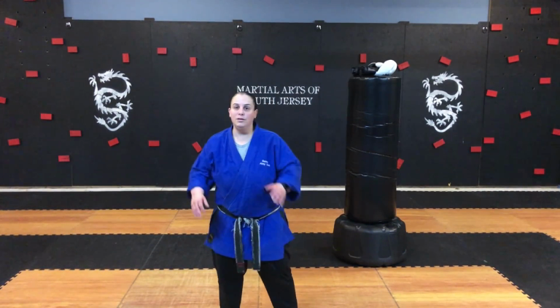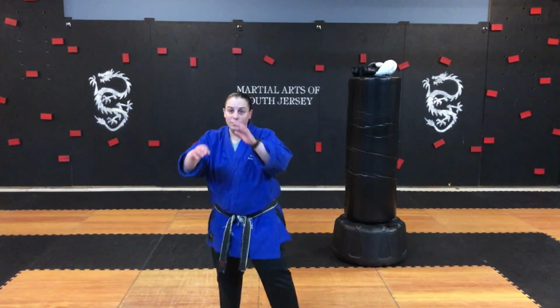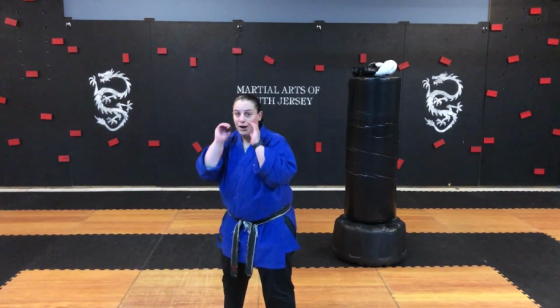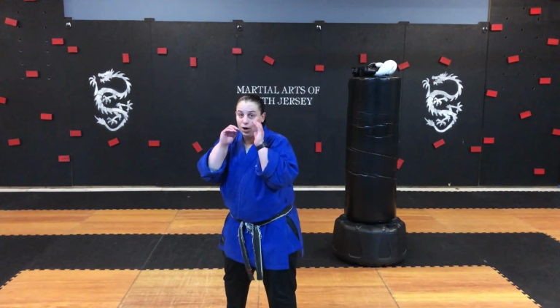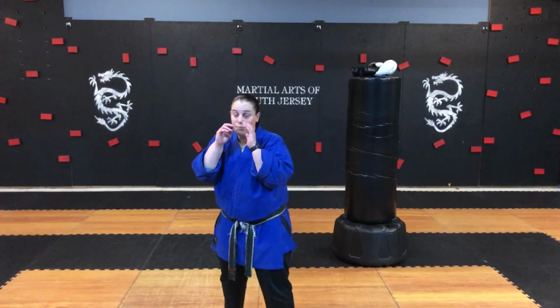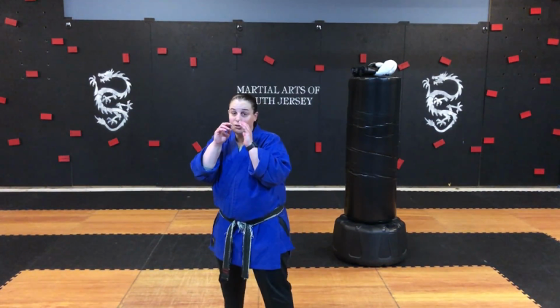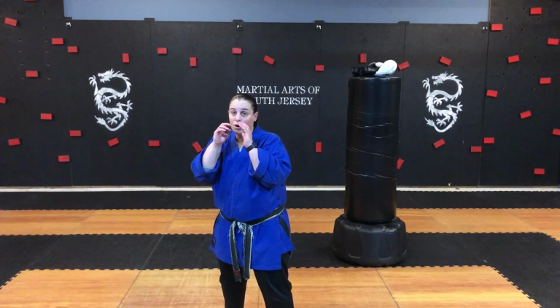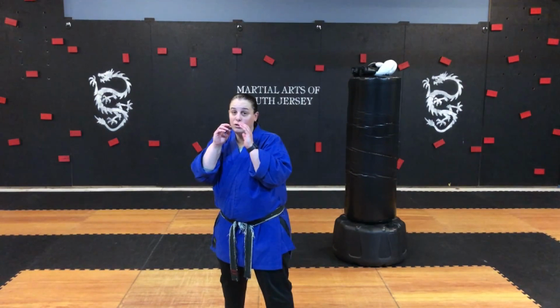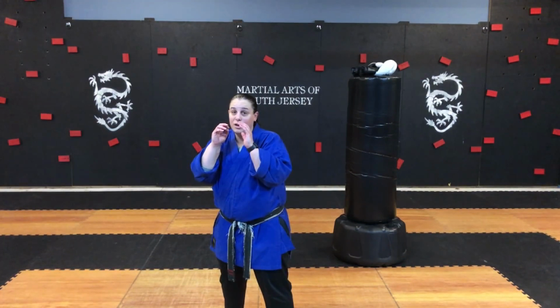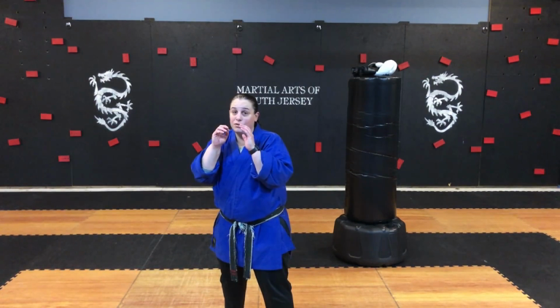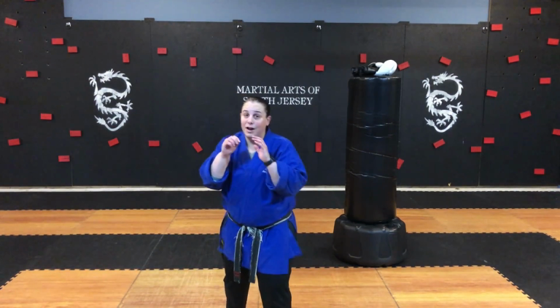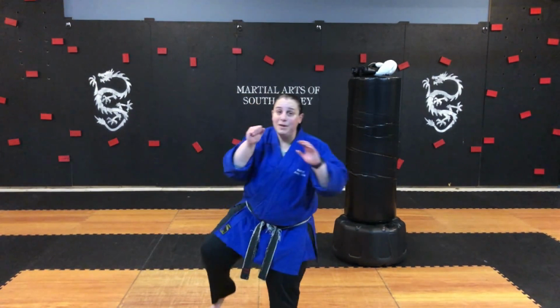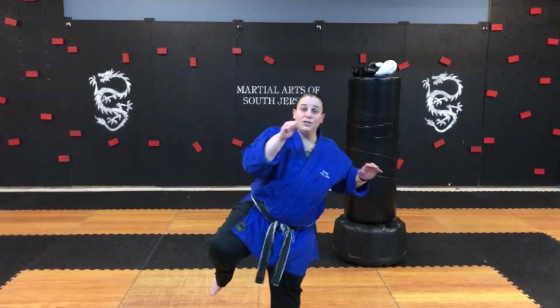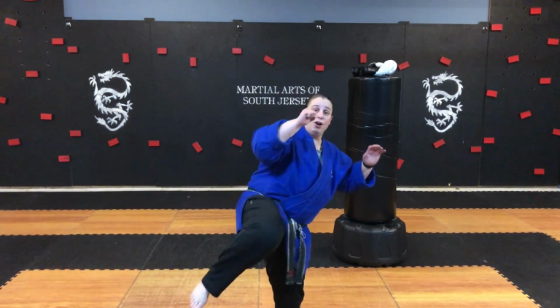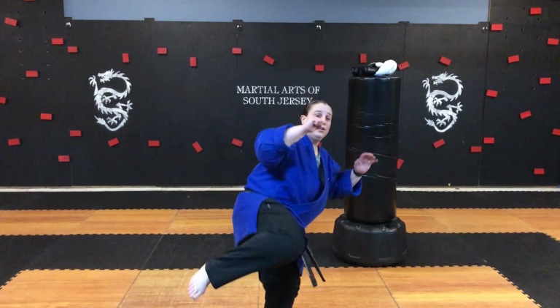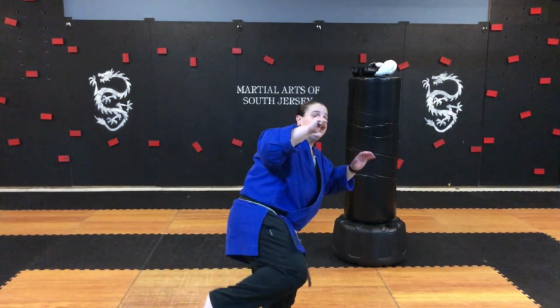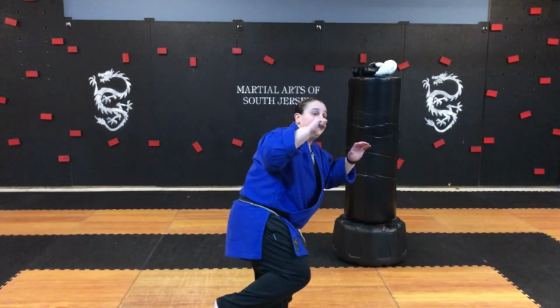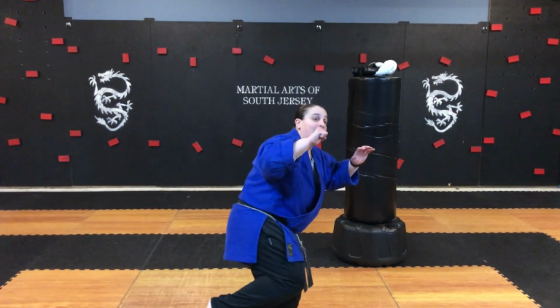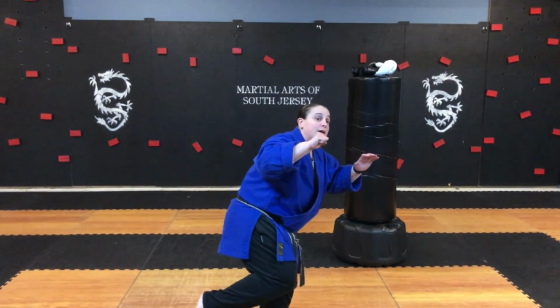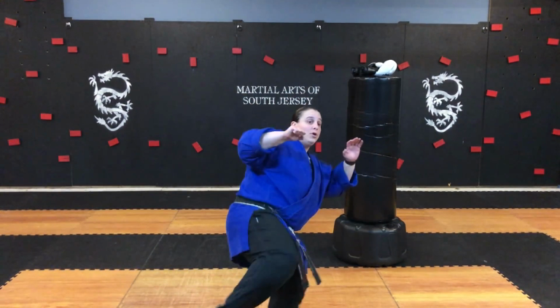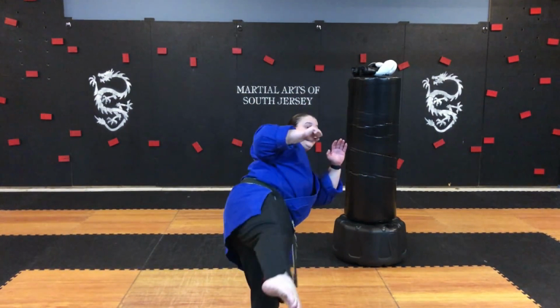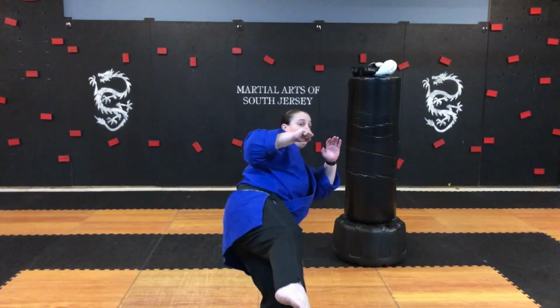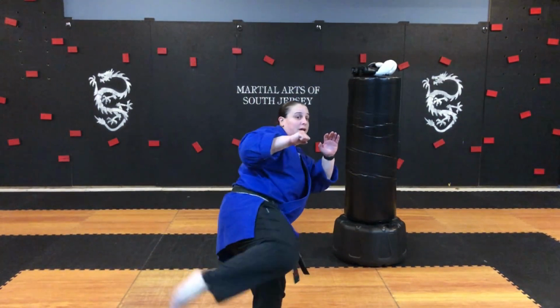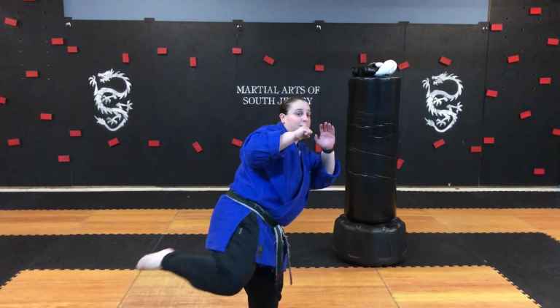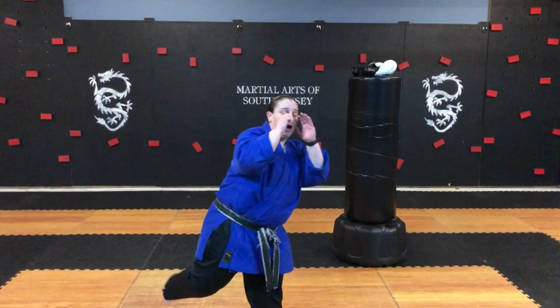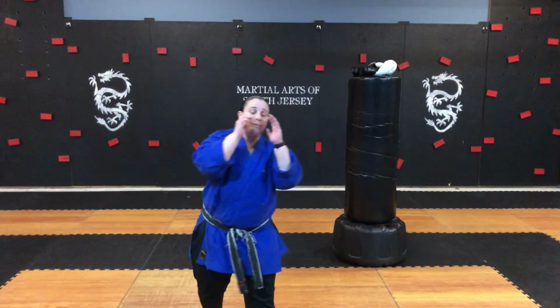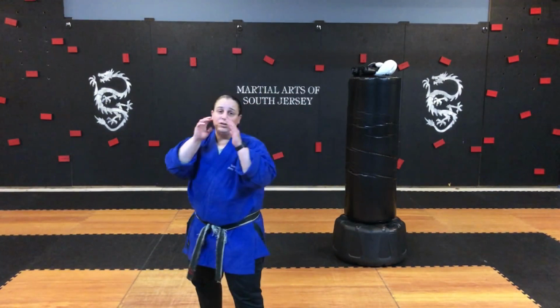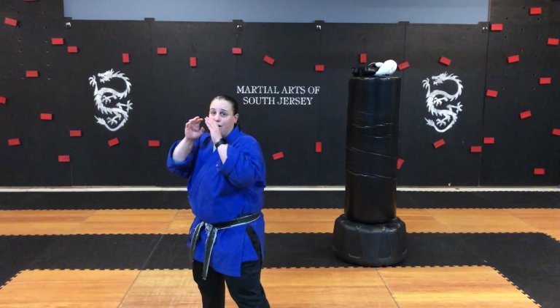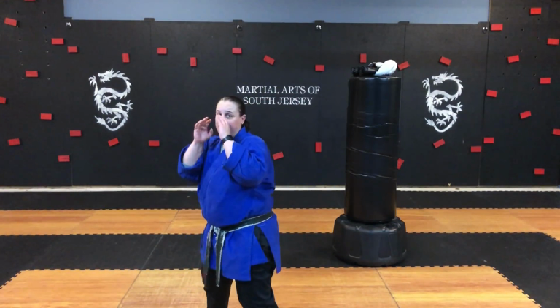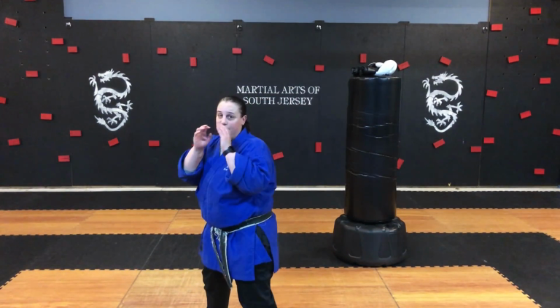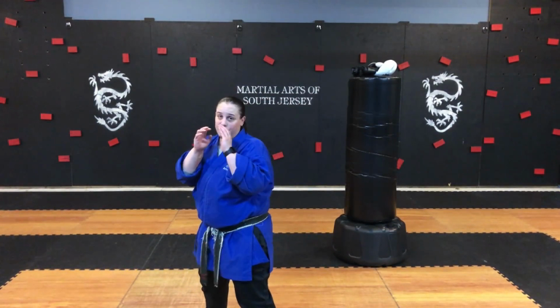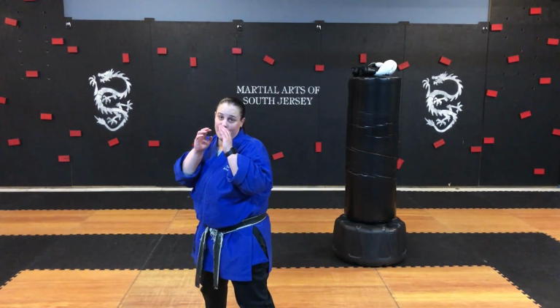From your fighting guard, you're going to make sure that you chamber your knee up, you turn, extend your leg, point your toe, and hit with the bottom part of your shin, and then reset.